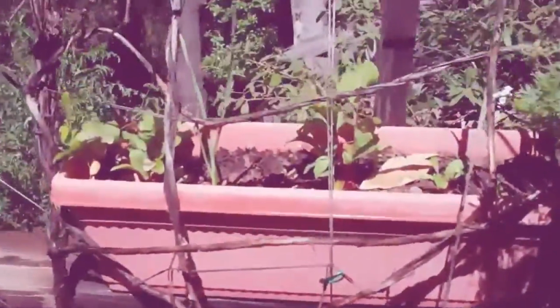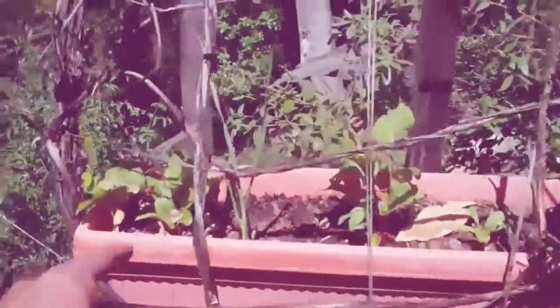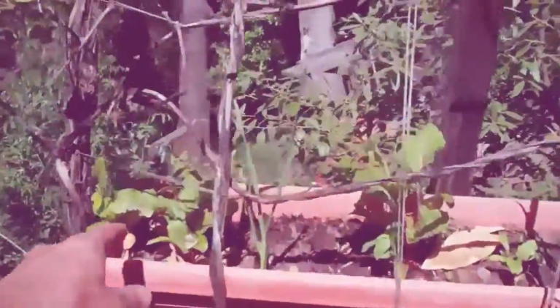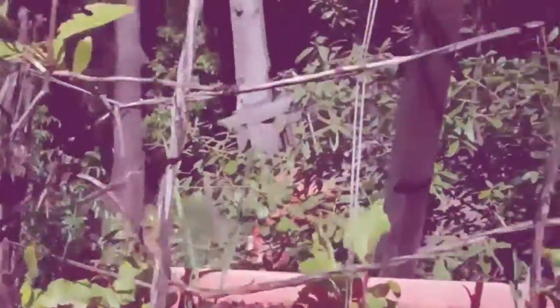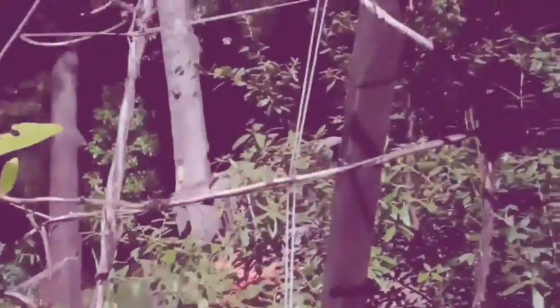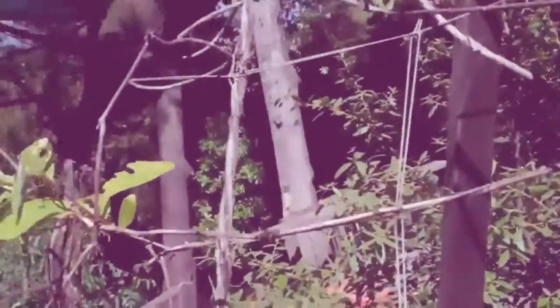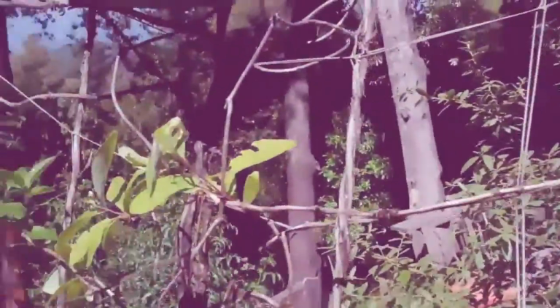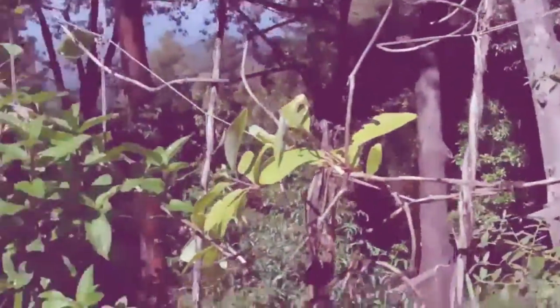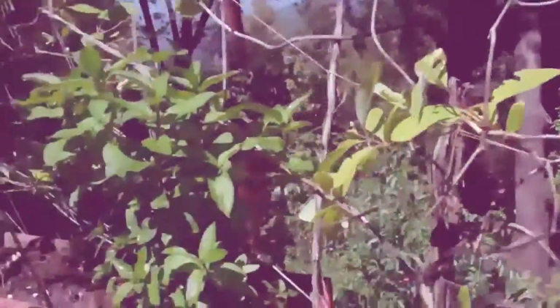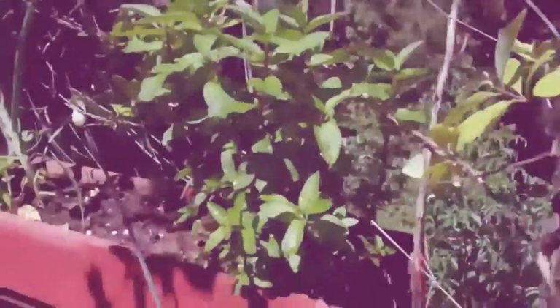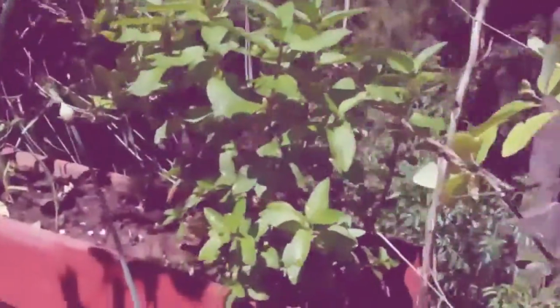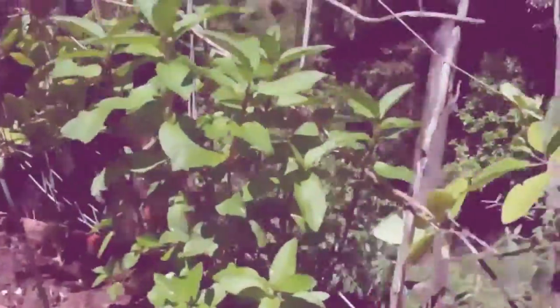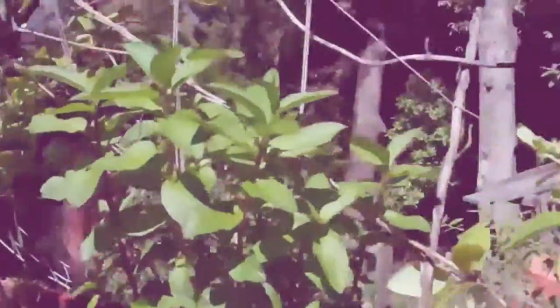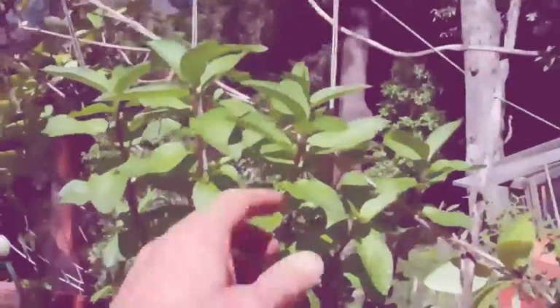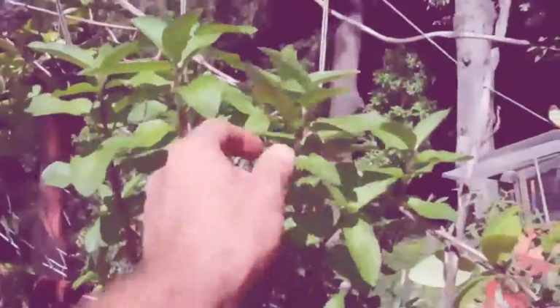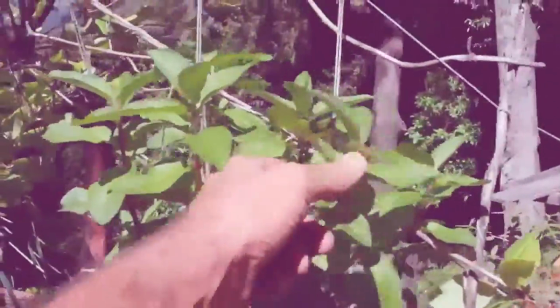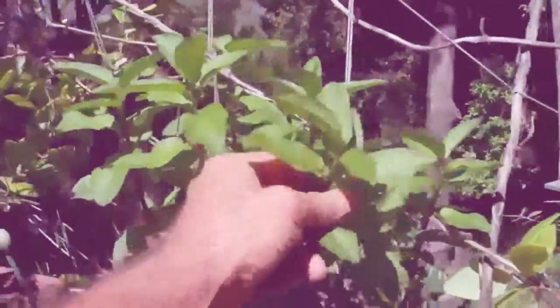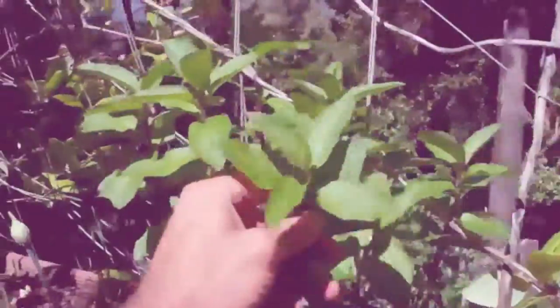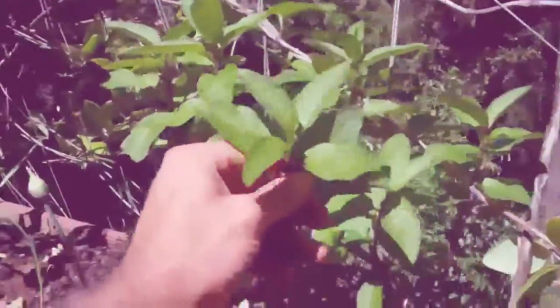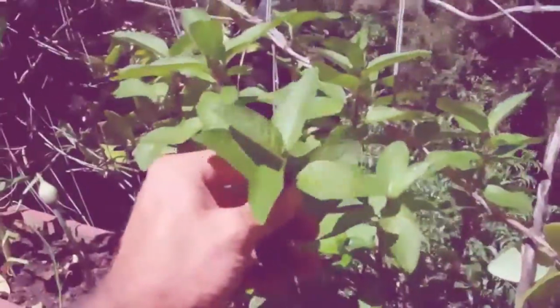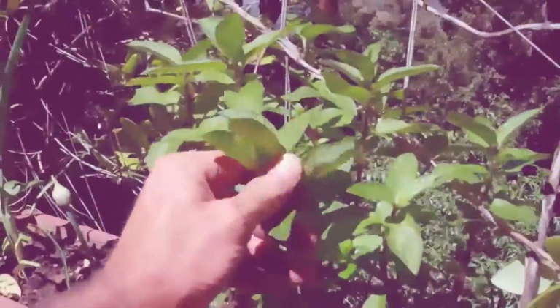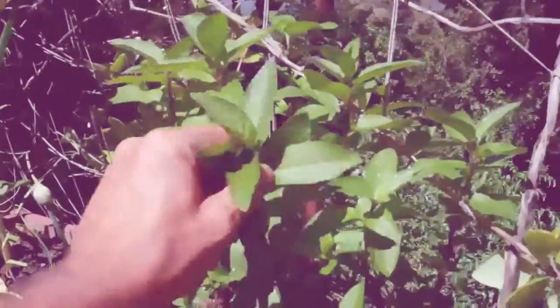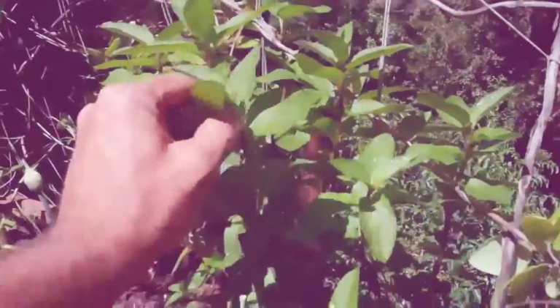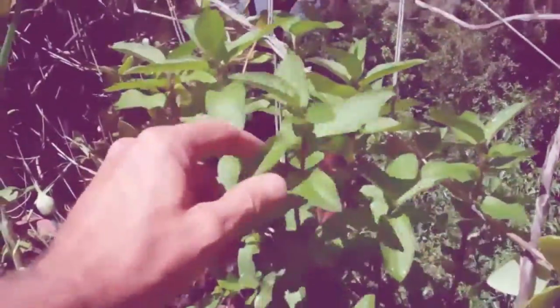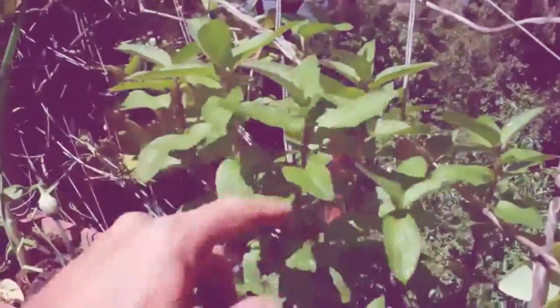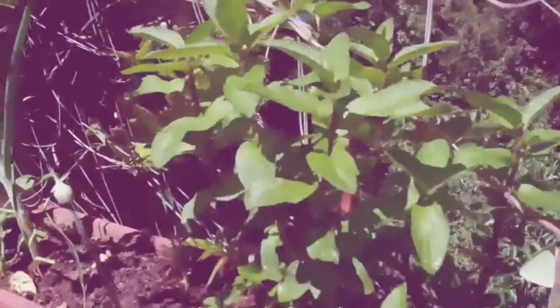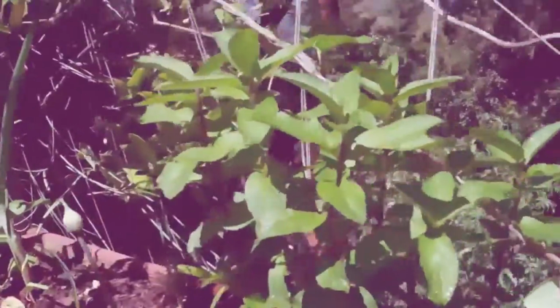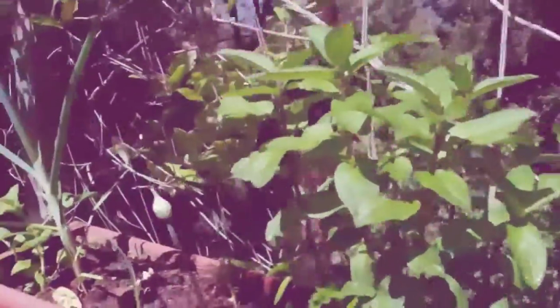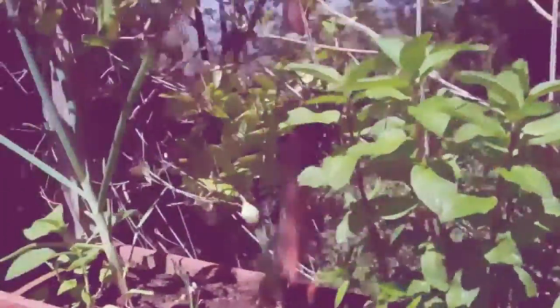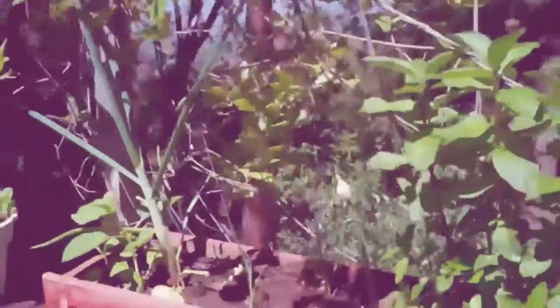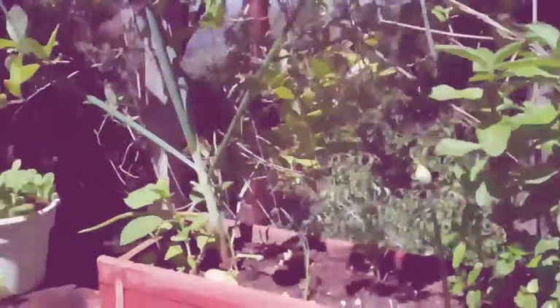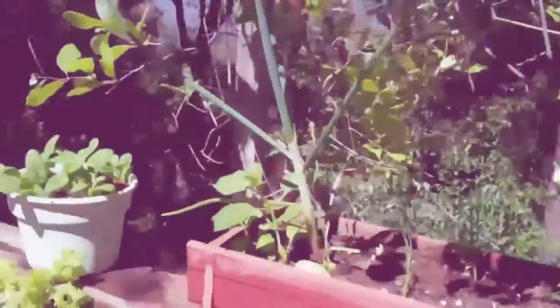I've got some beets up in through here. We've got lots of flowers. This is a chocolate mint. Really, really different. Very, very interesting.